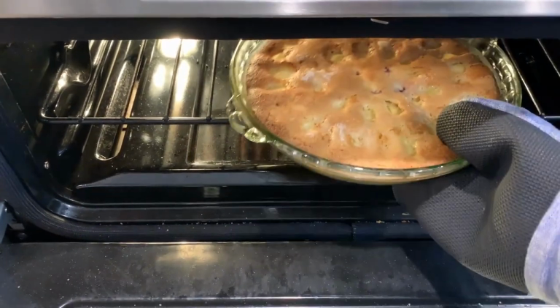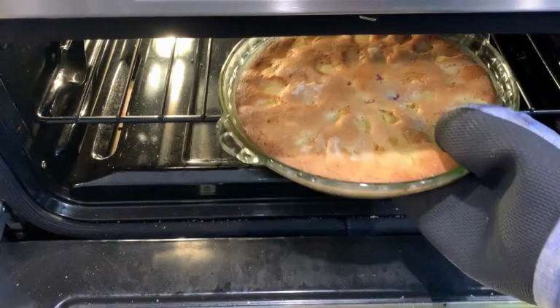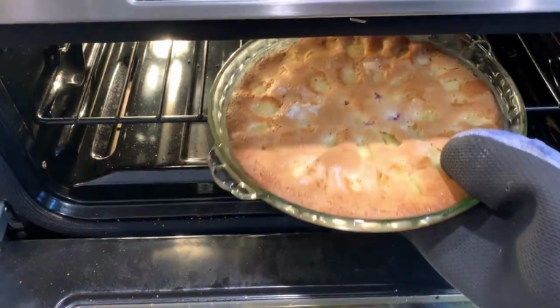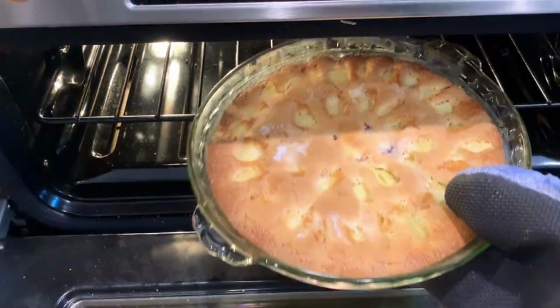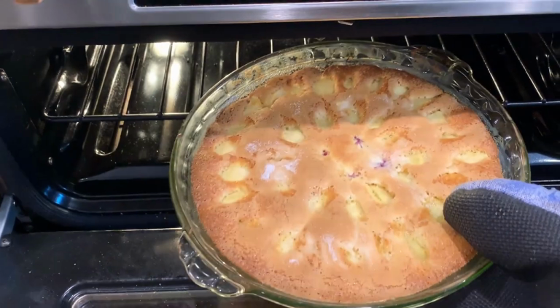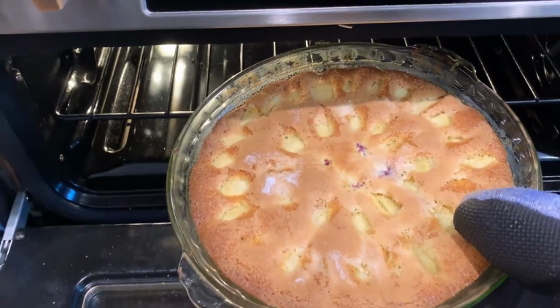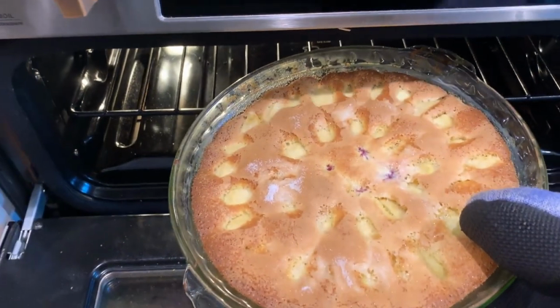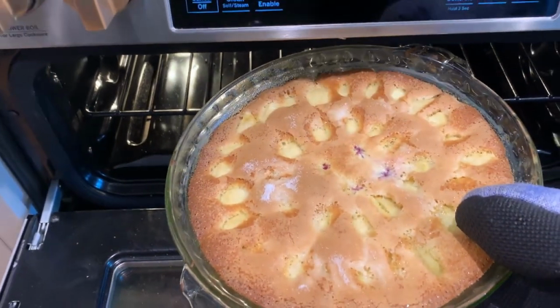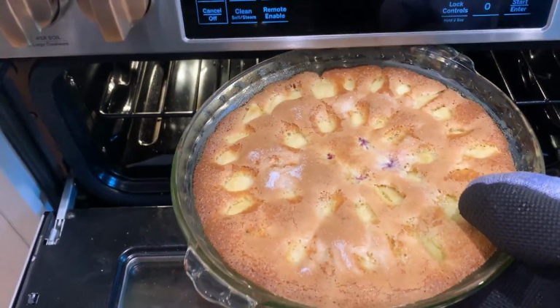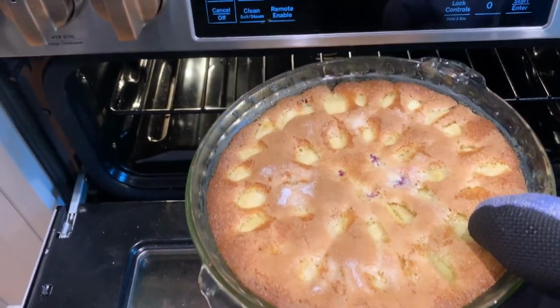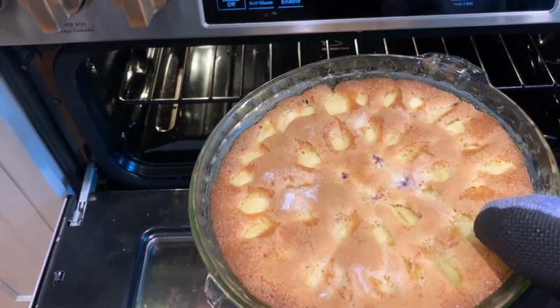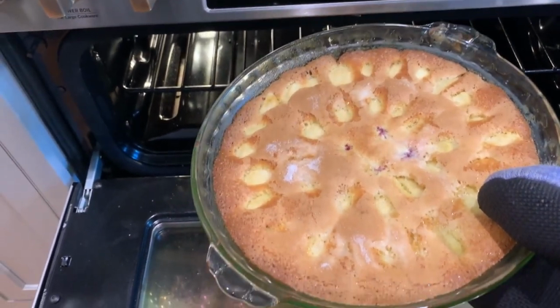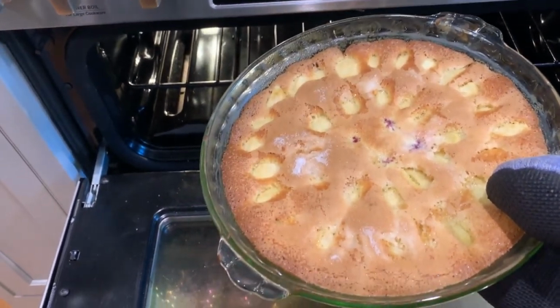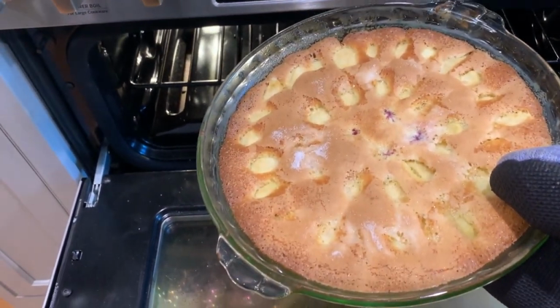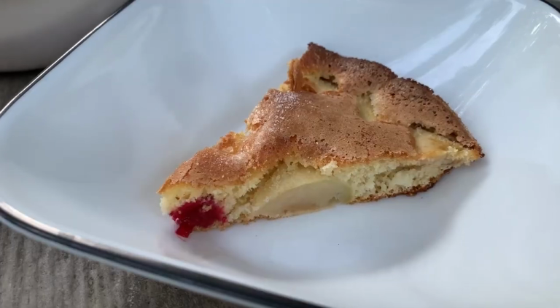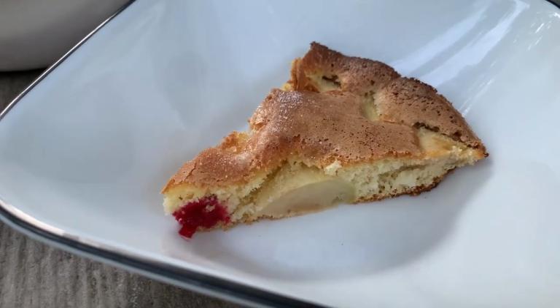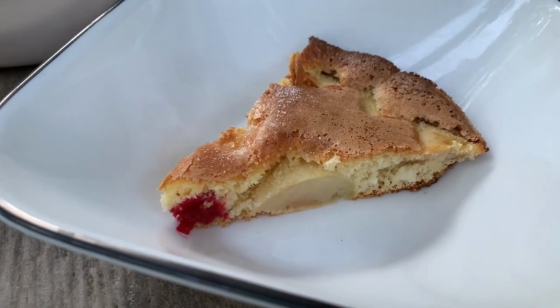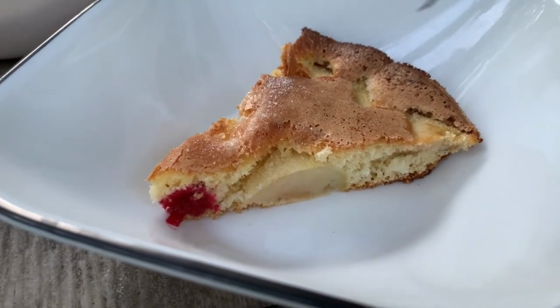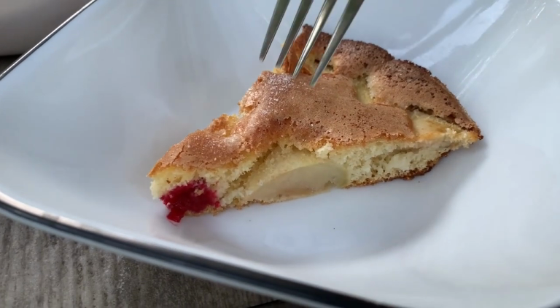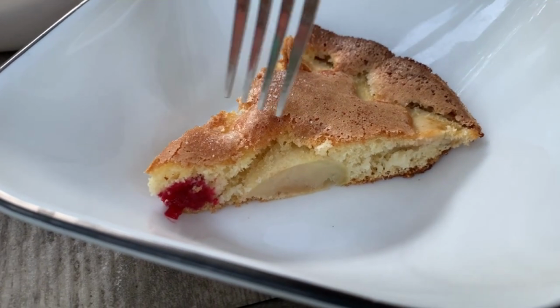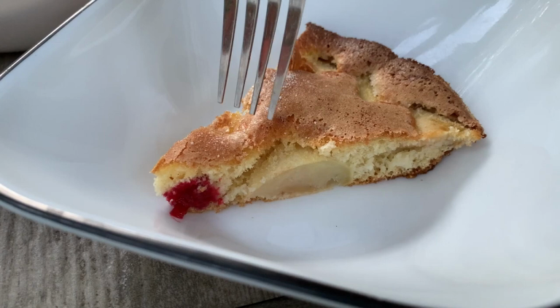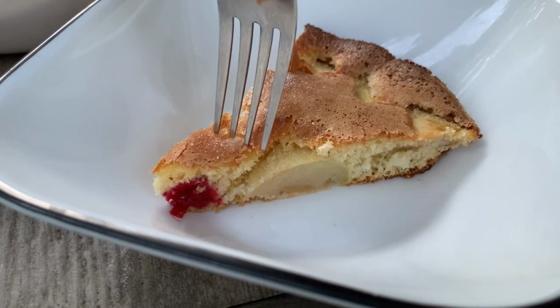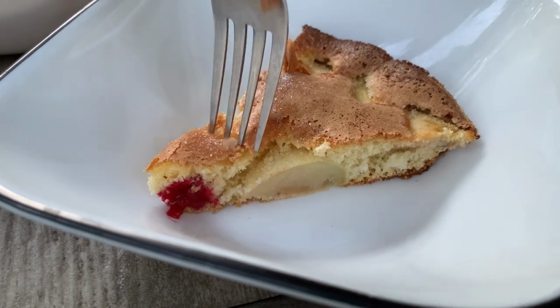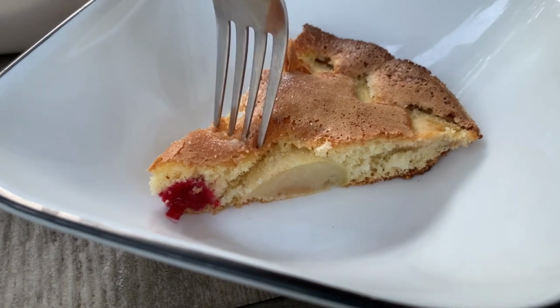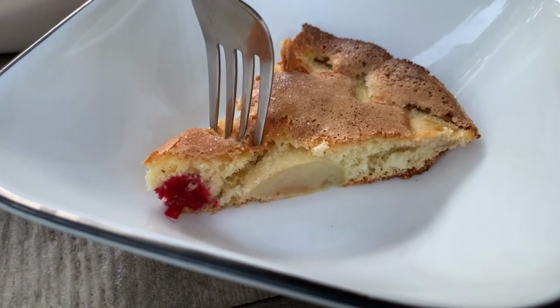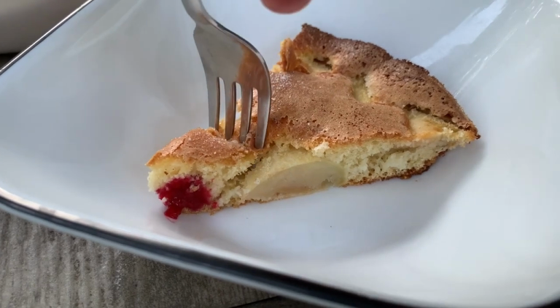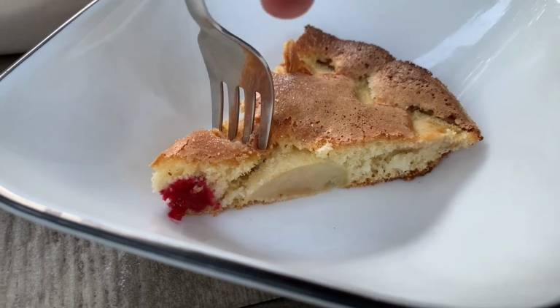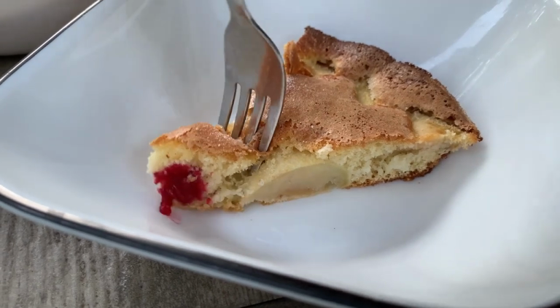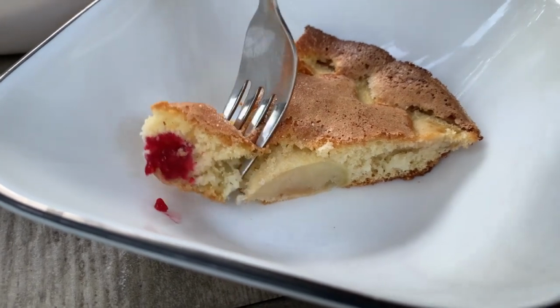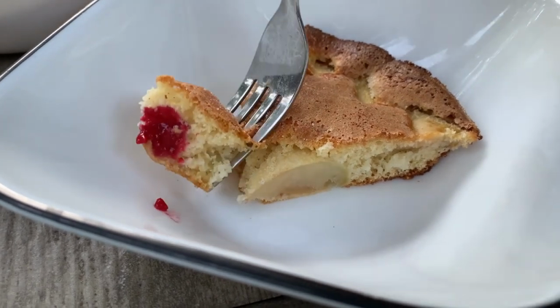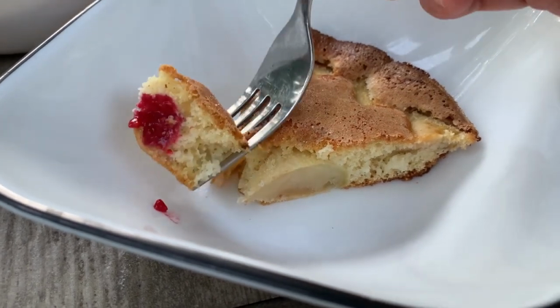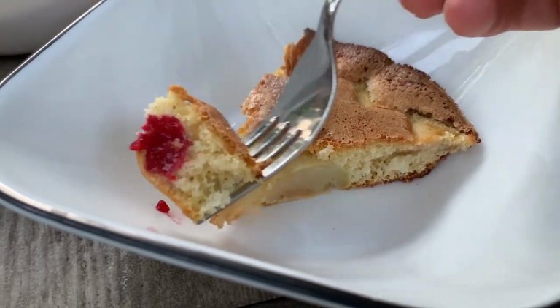Mine is ready and we can enjoy it now. Thank you so much for watching. I hope you enjoyed my recipe — let me know what you think about it in the comments.